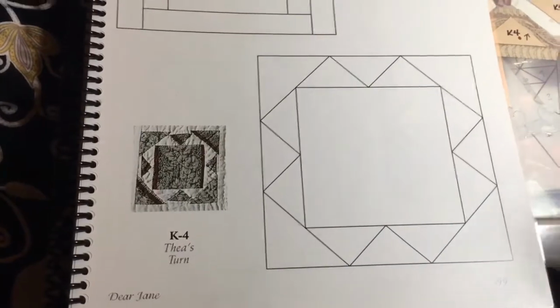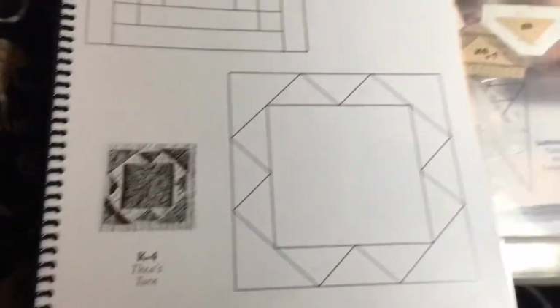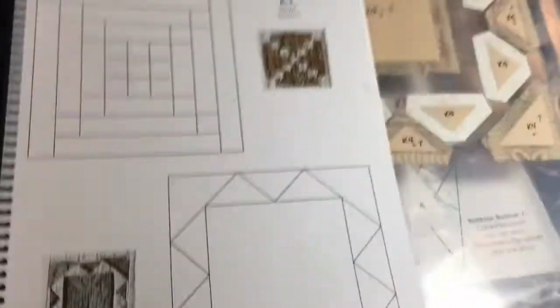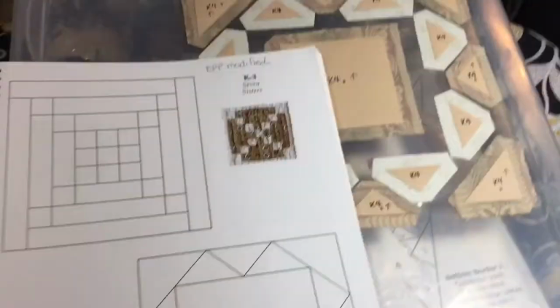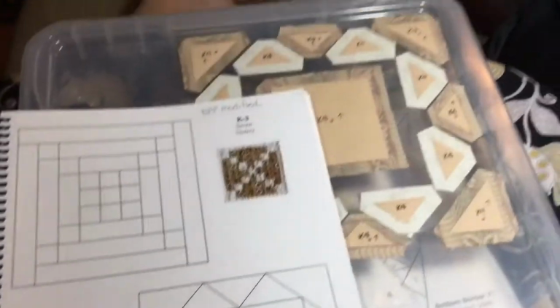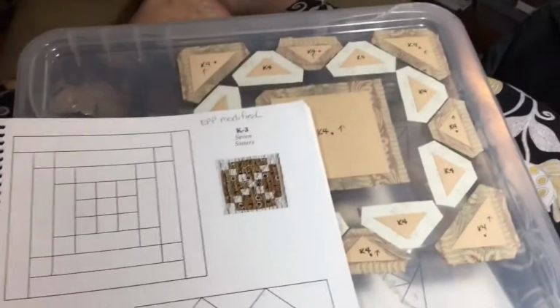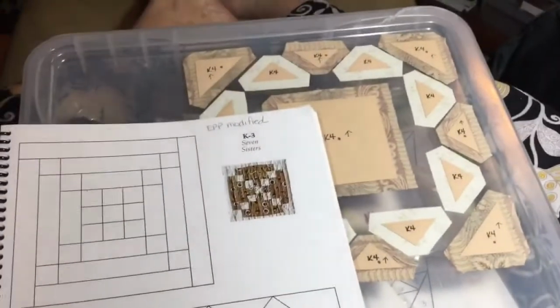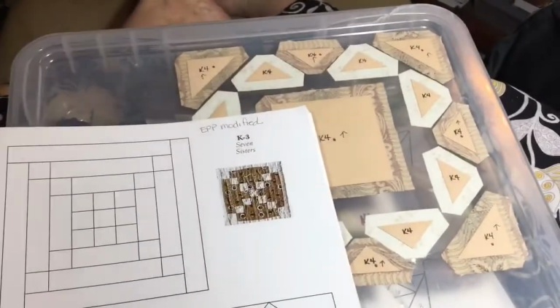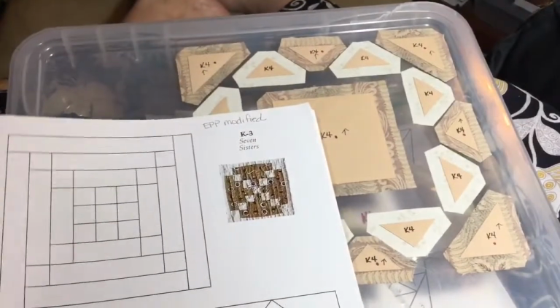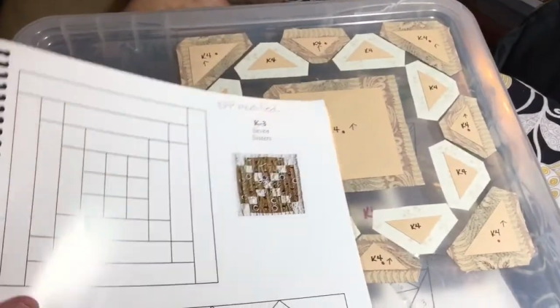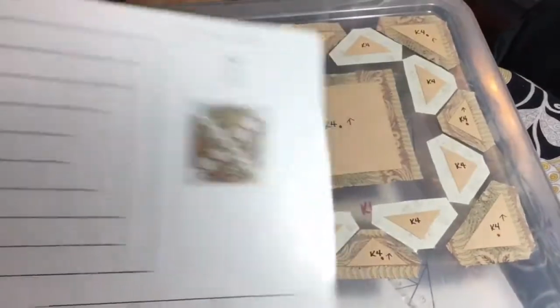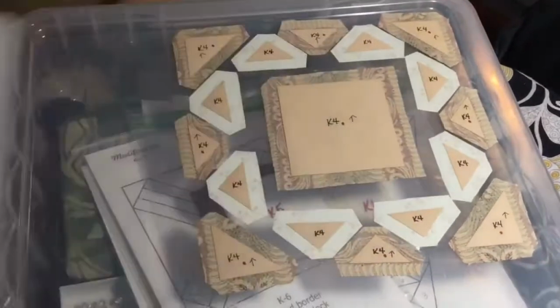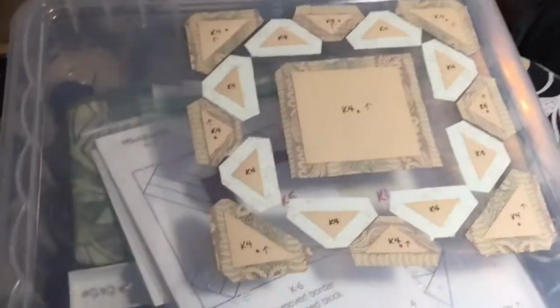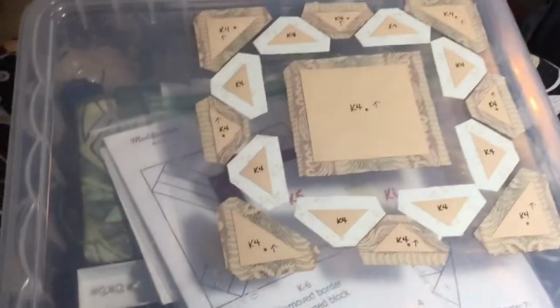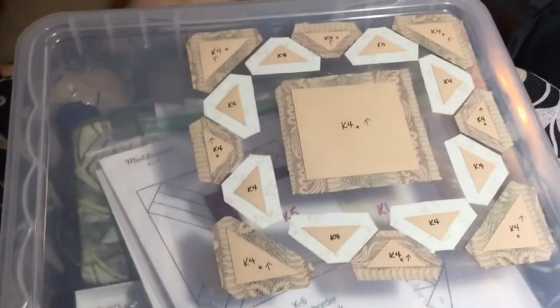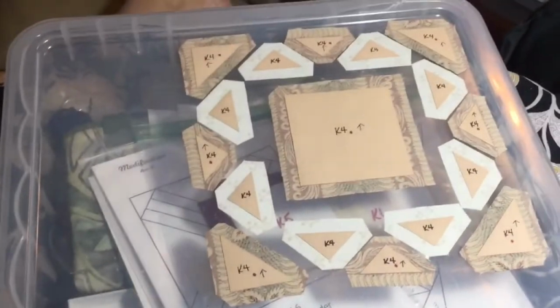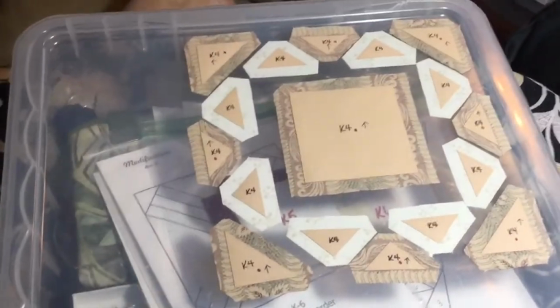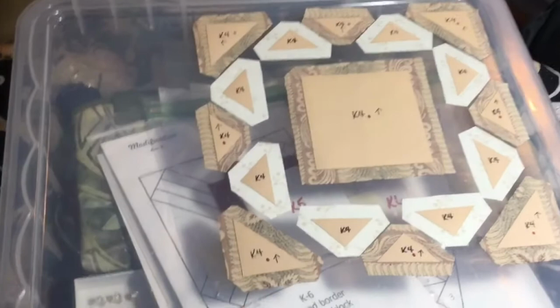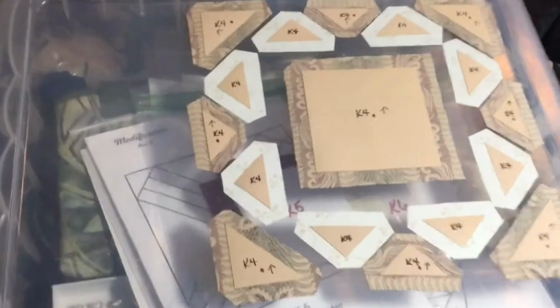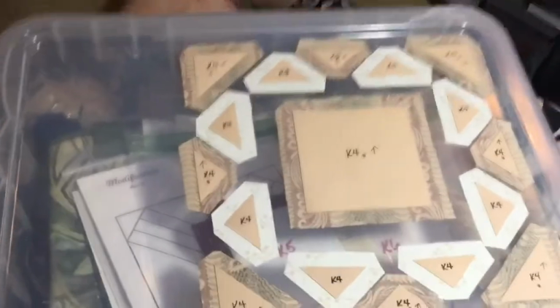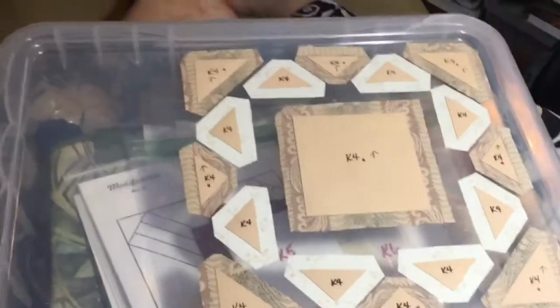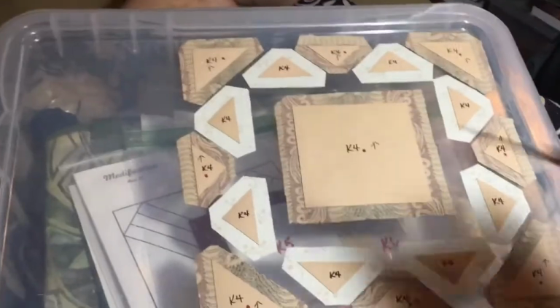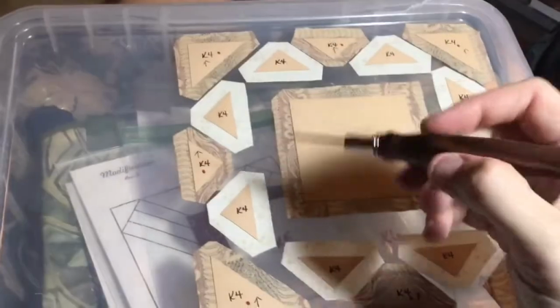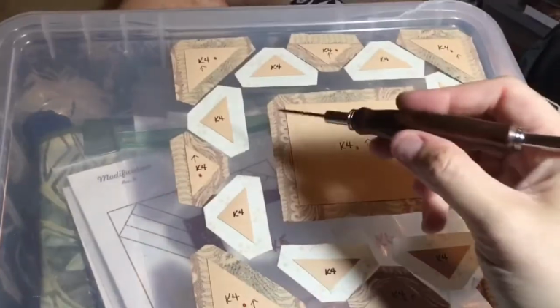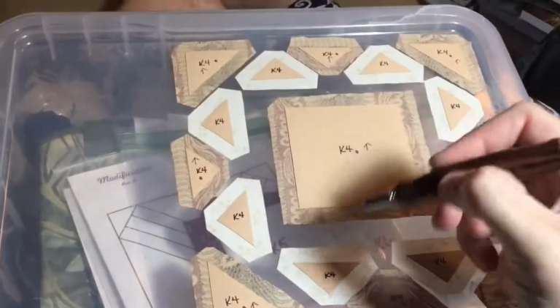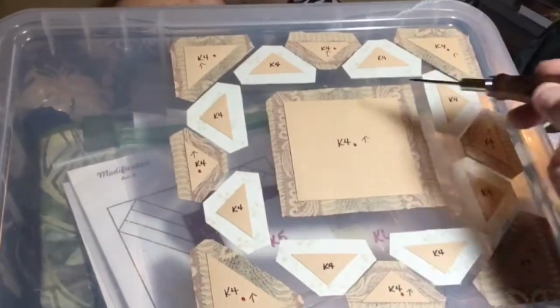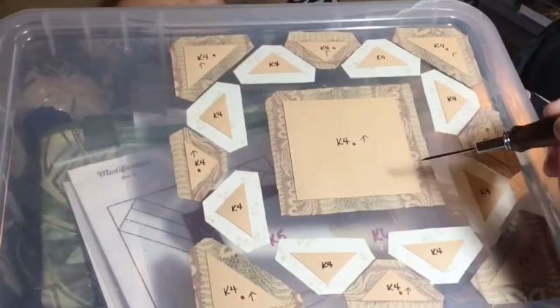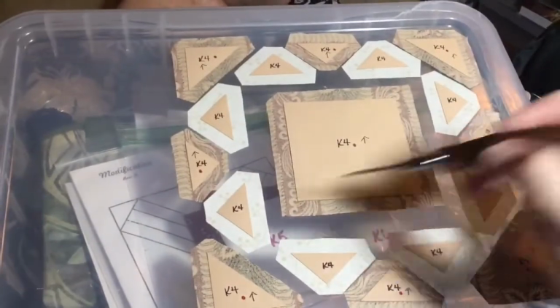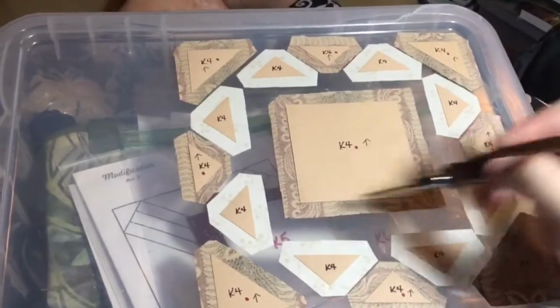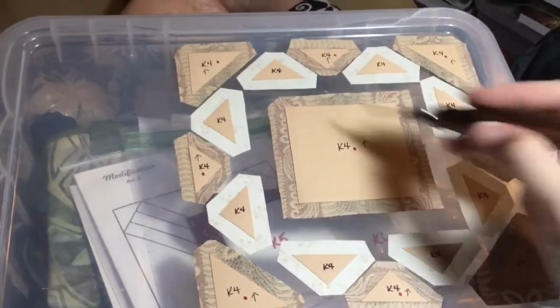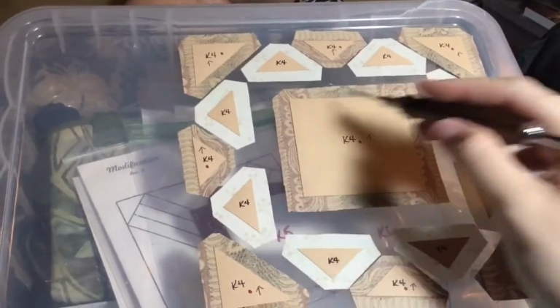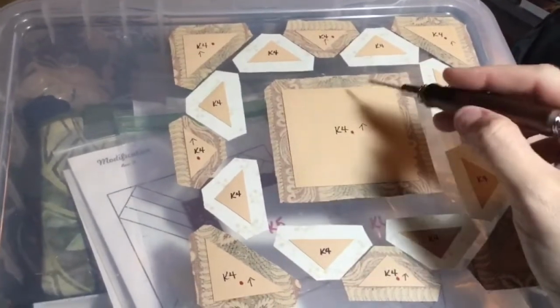So I've got my pieces laid out up here, and the square — I'm going to baste one set of sides, and then the other set of sides.